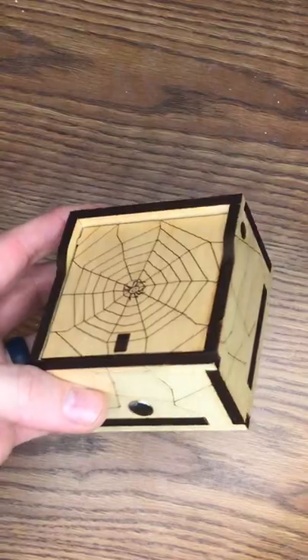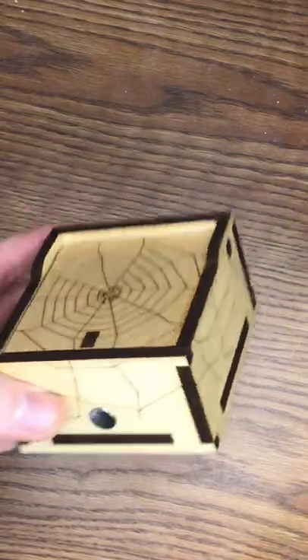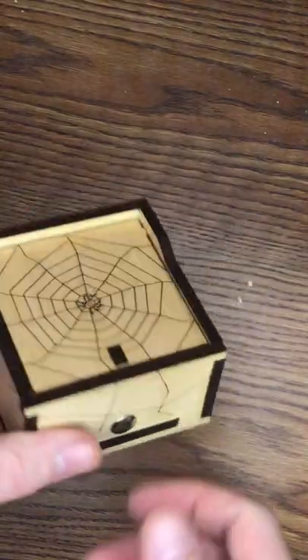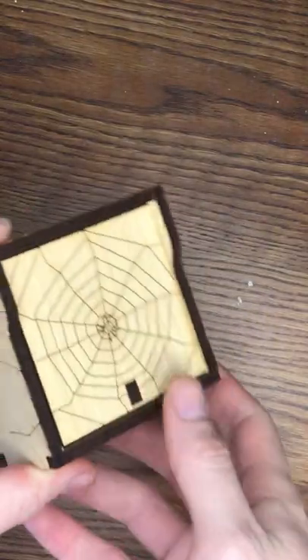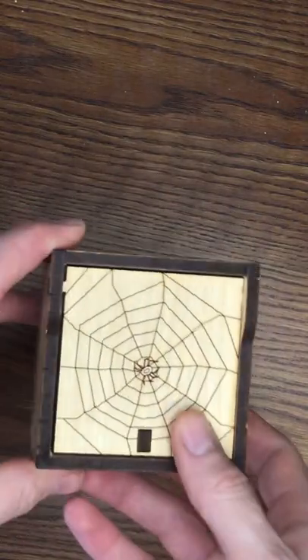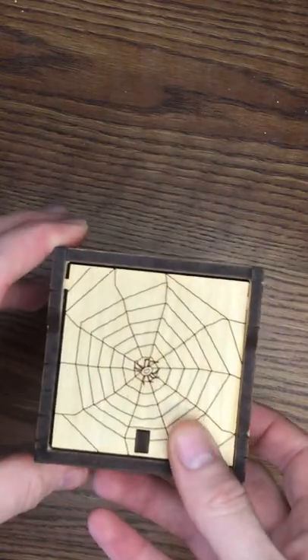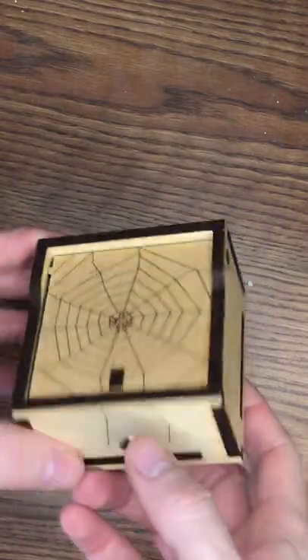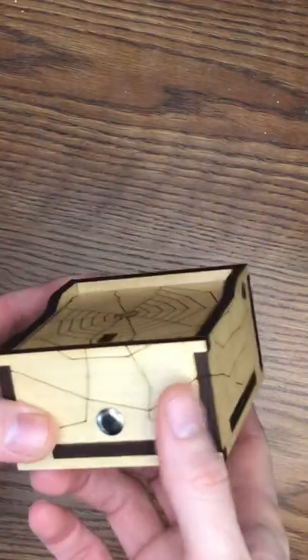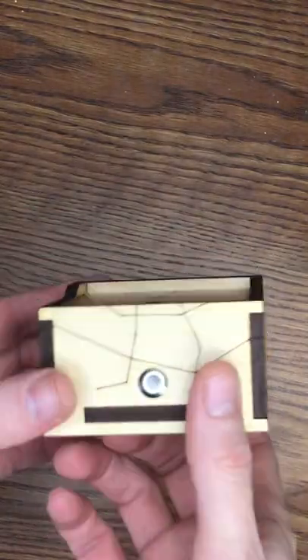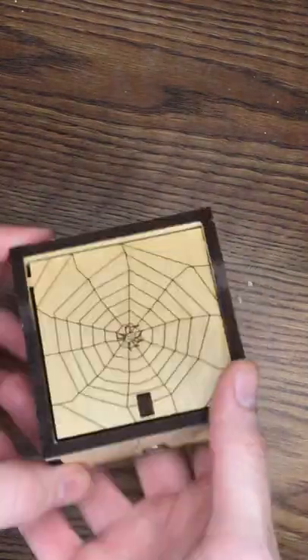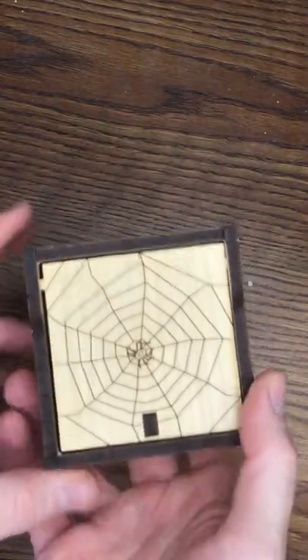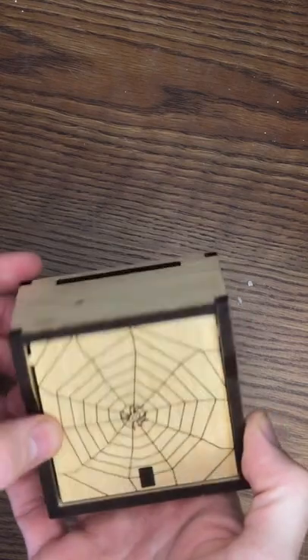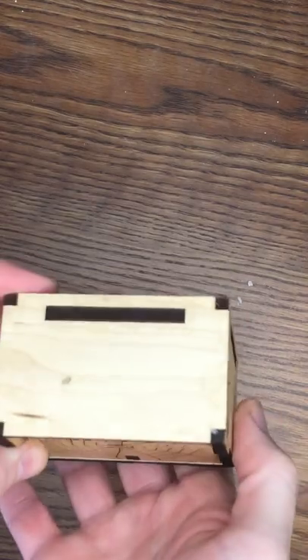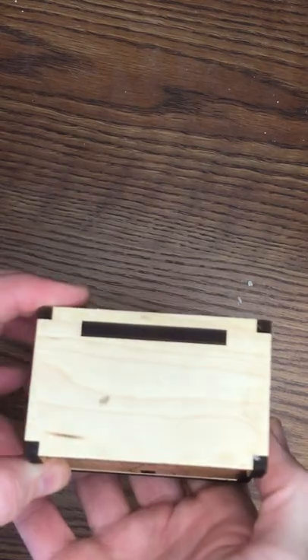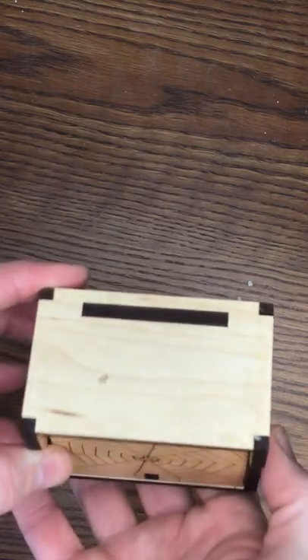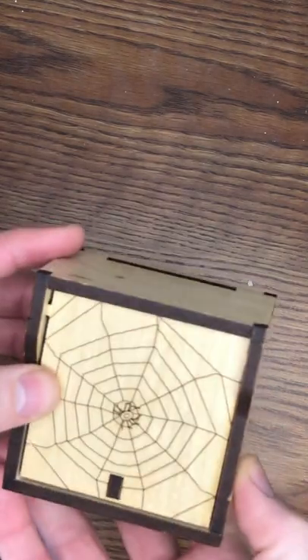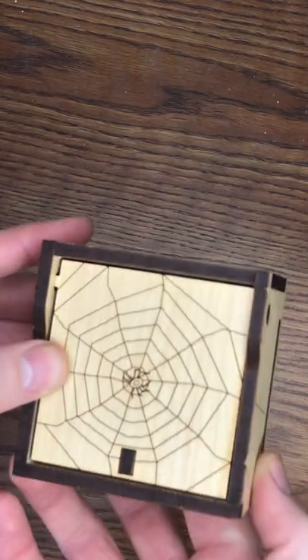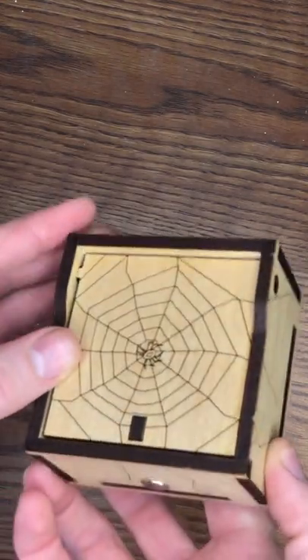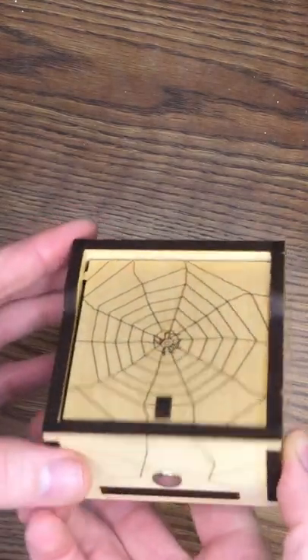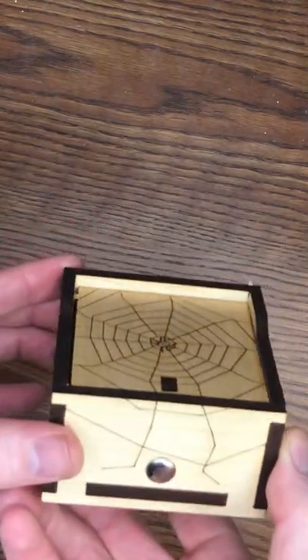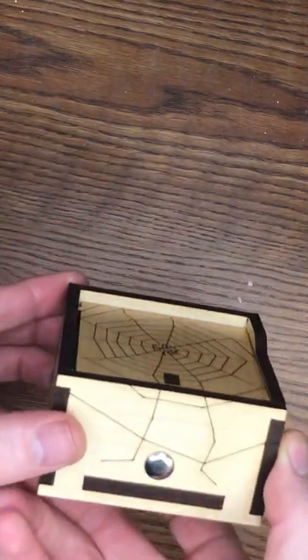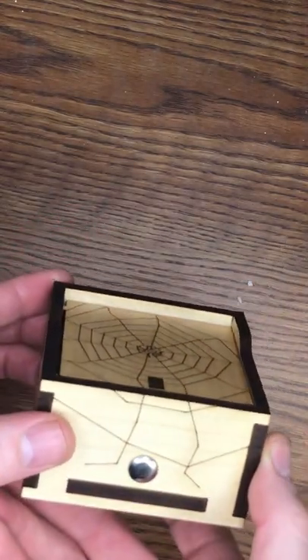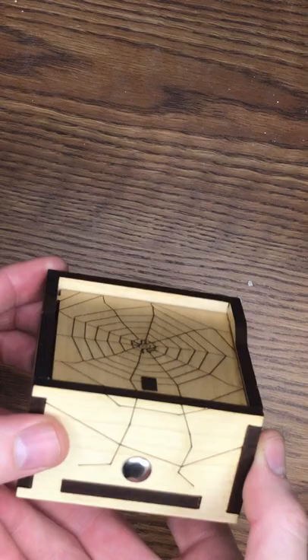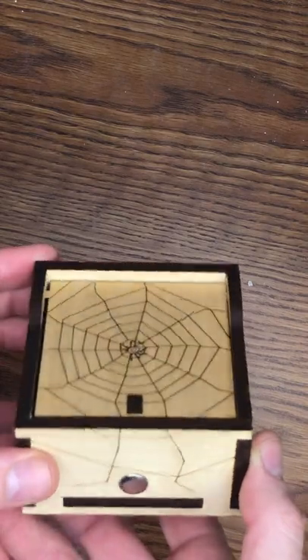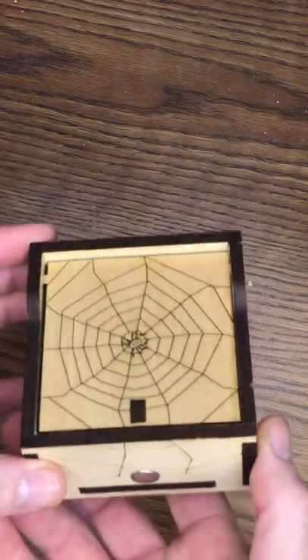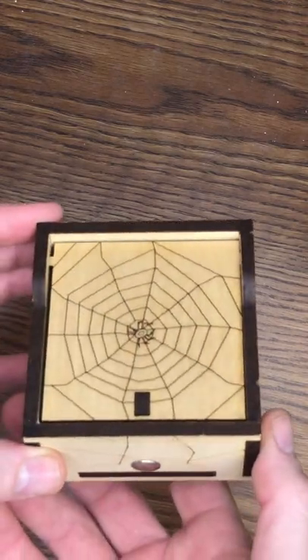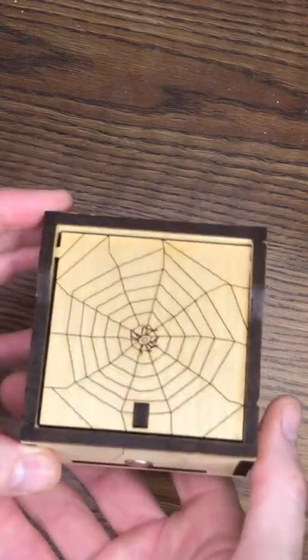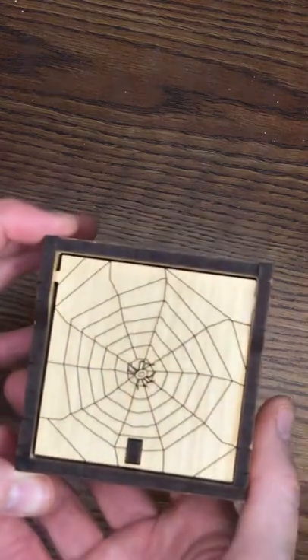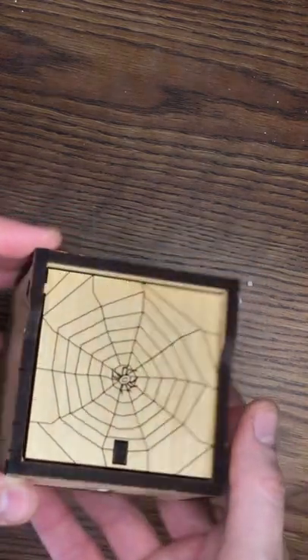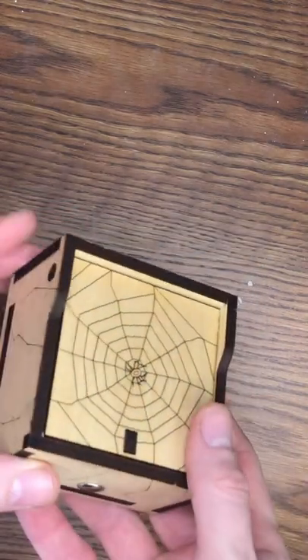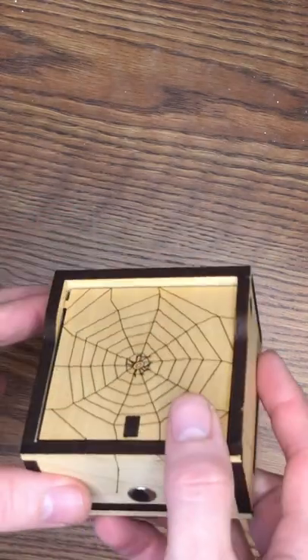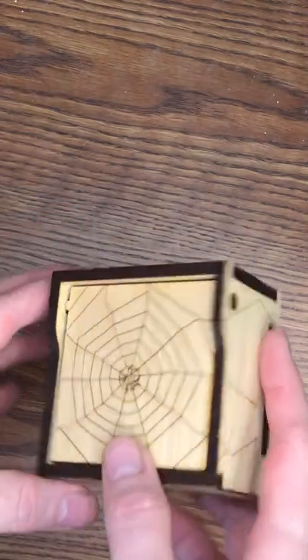Let's take a look at this Einstein puzzle solution. We're going to look at this beautiful box. Alright, this puzzle — the solution is pretty simple. And that's why it's in a shorts video. Are we ready for this?